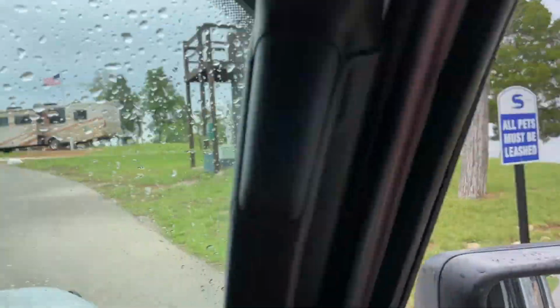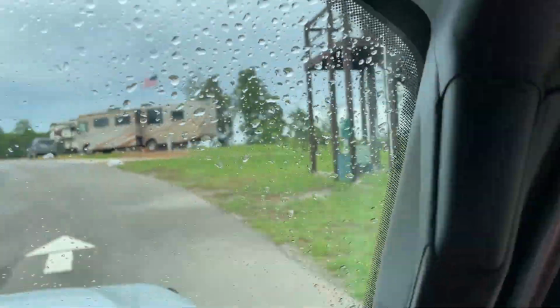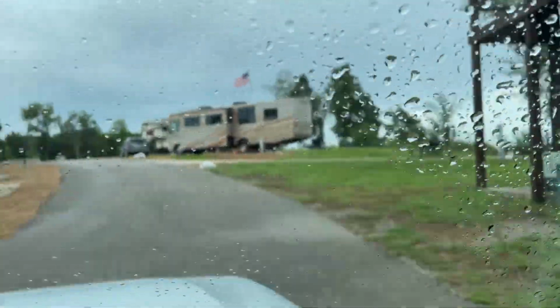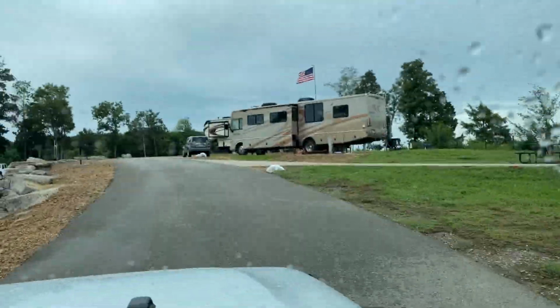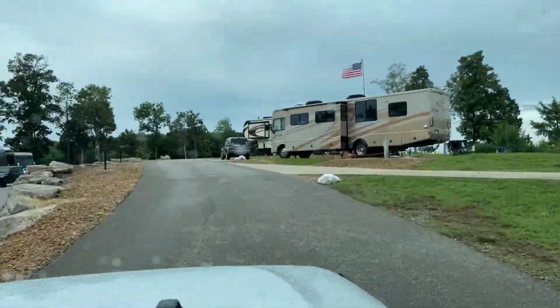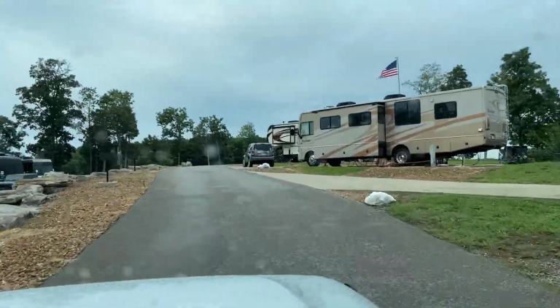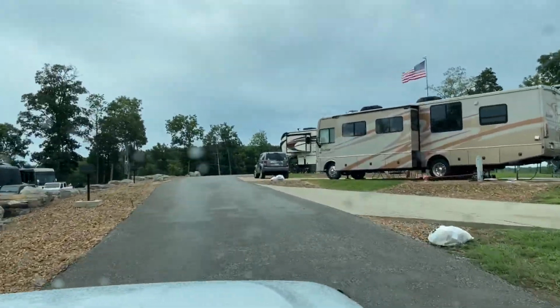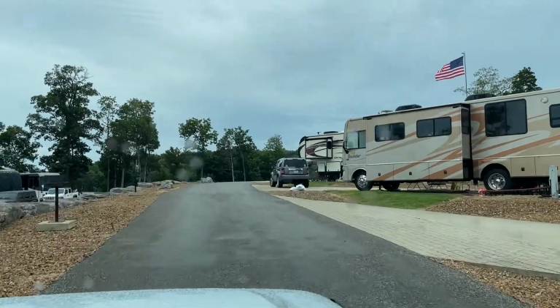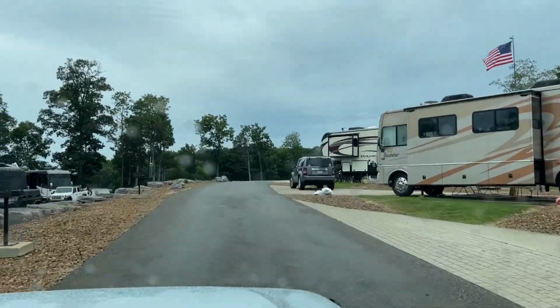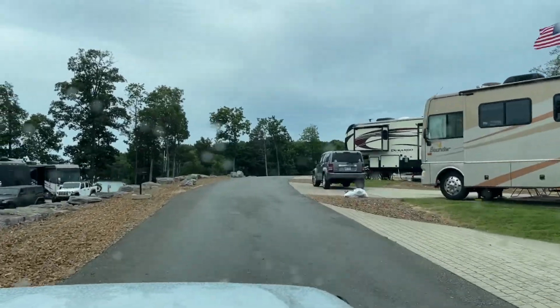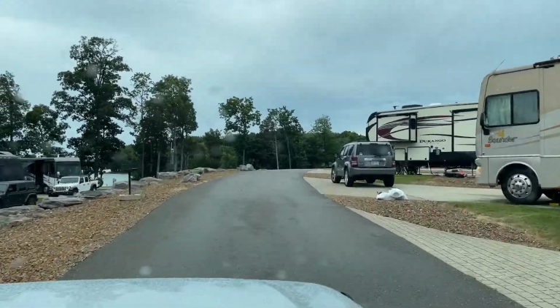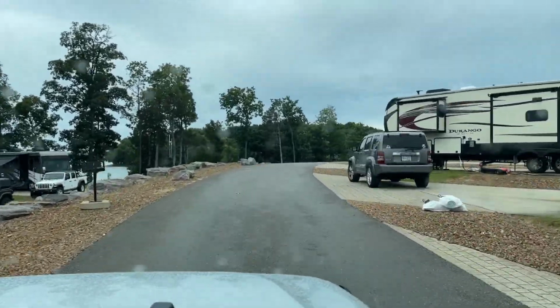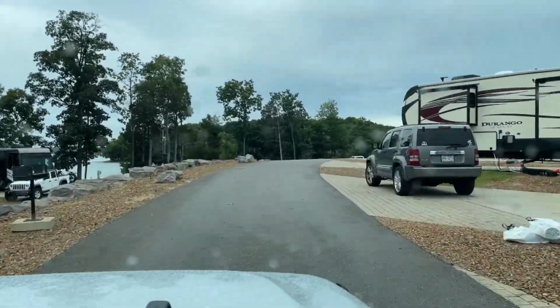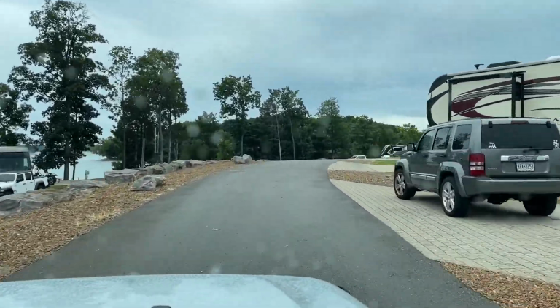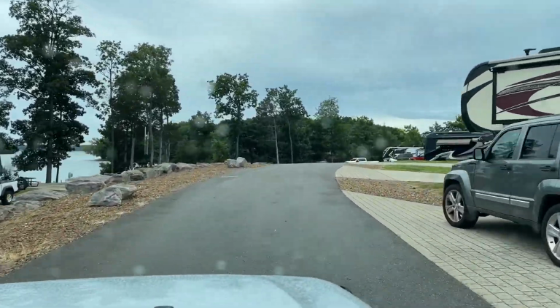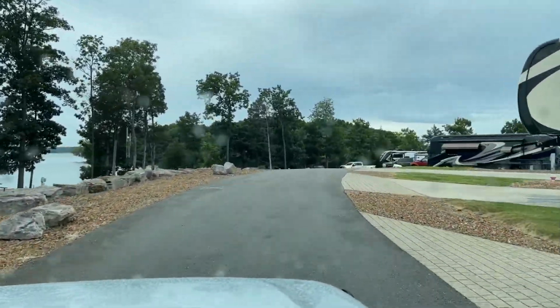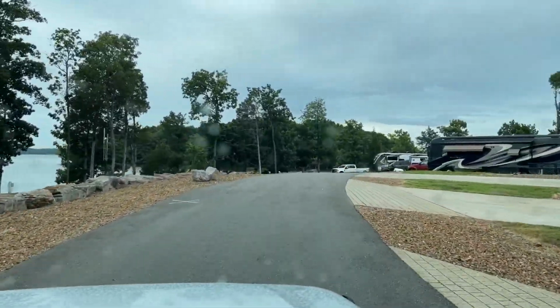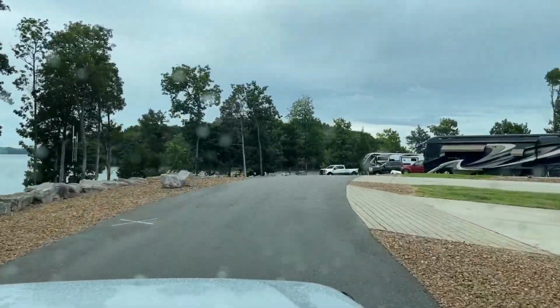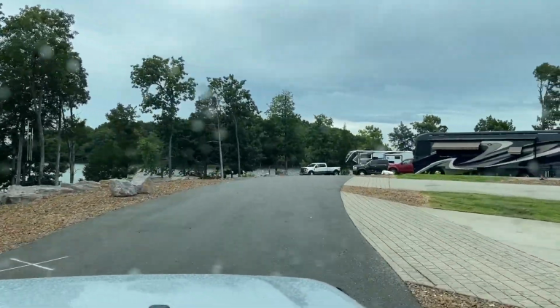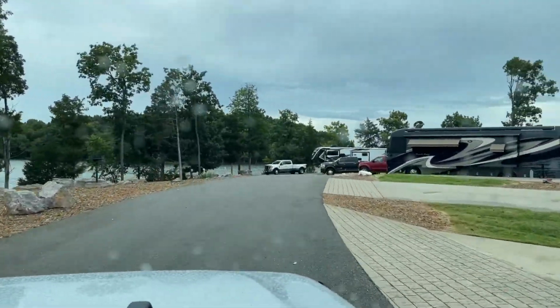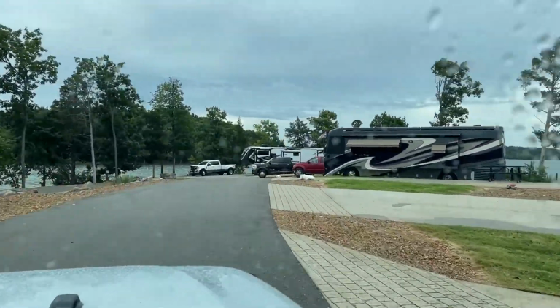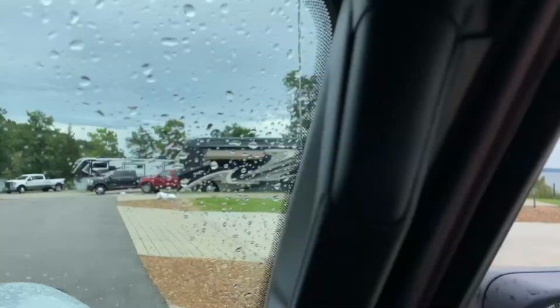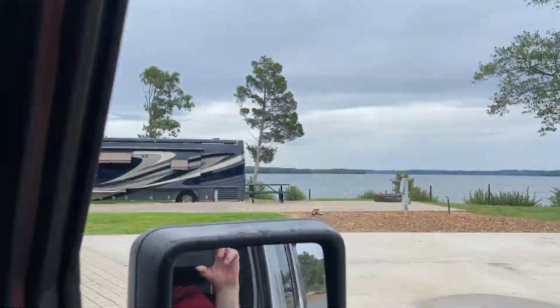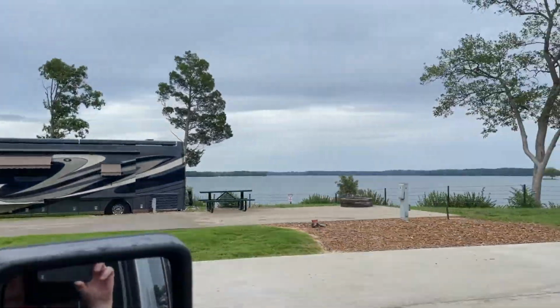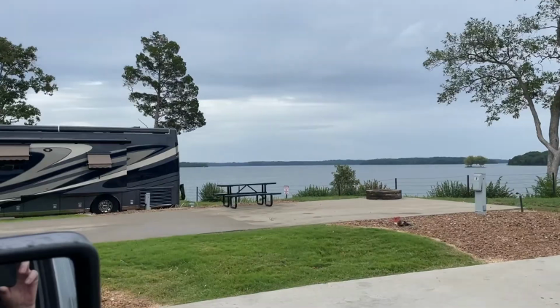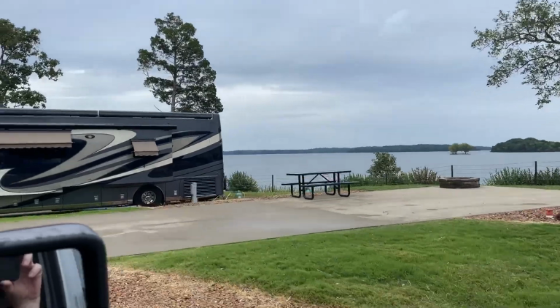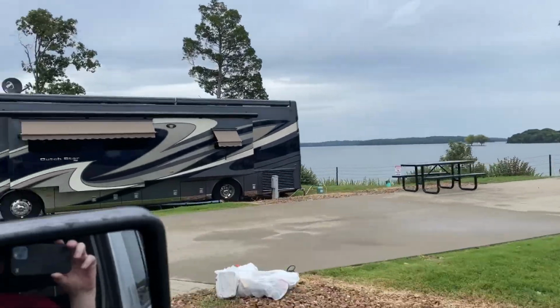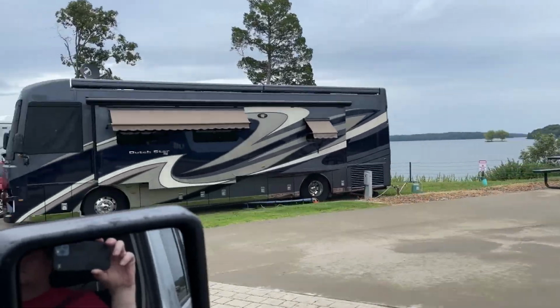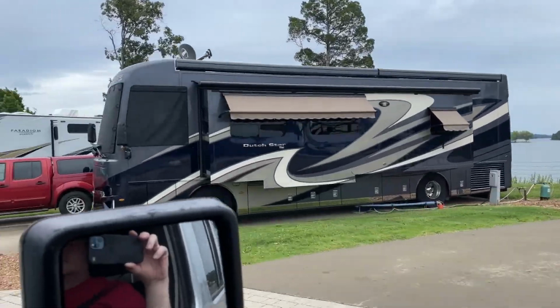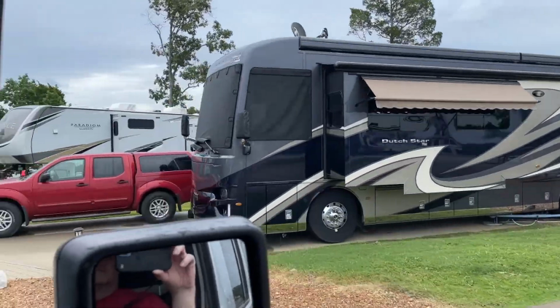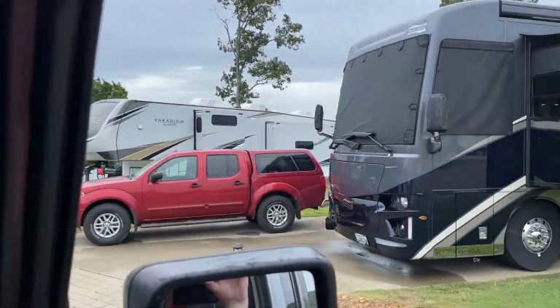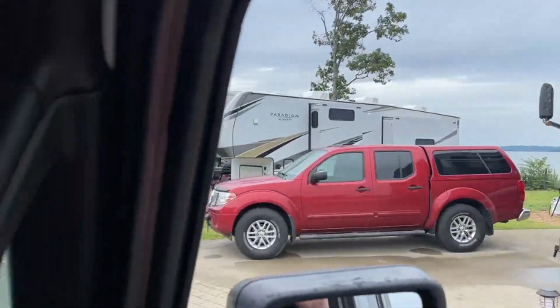This section of the resort is where we would reserve a space on a future stay, especially site number one or the spot at the very tip of the peninsula, site number nine.